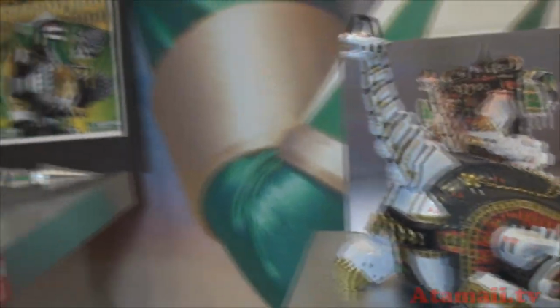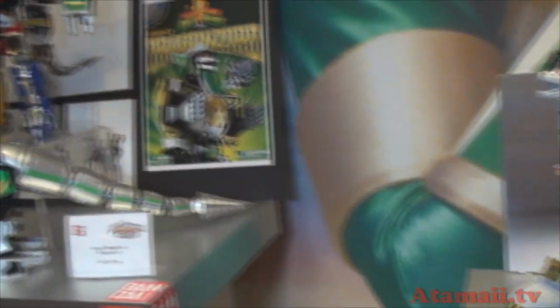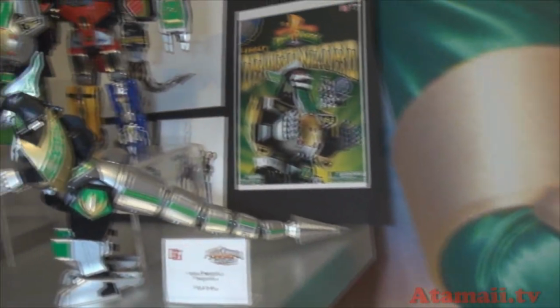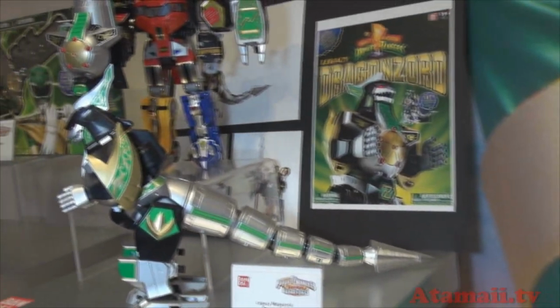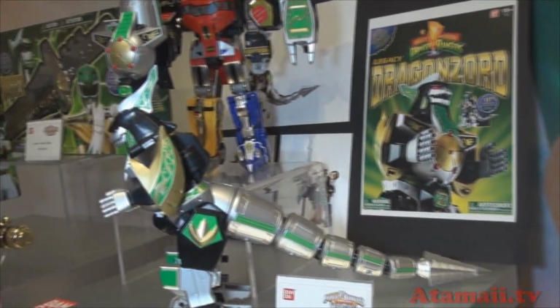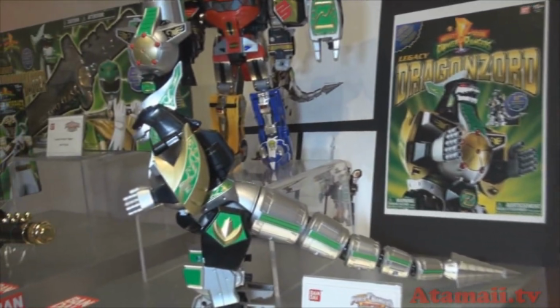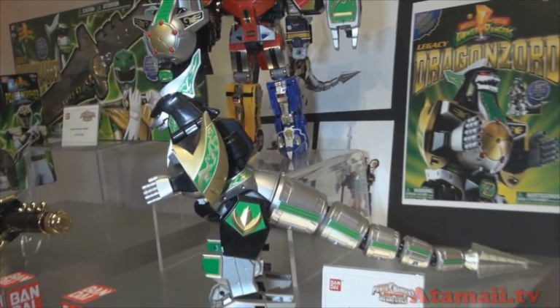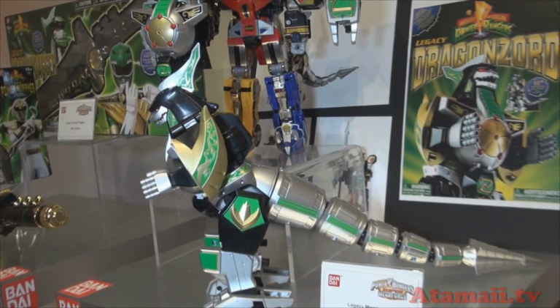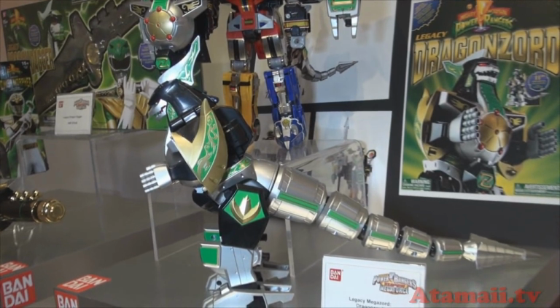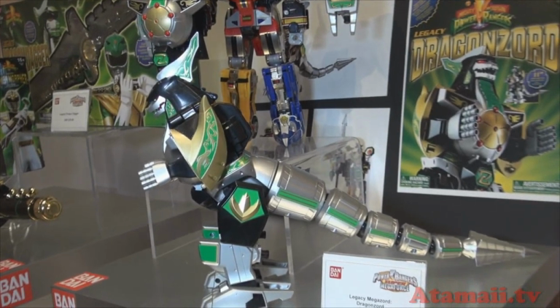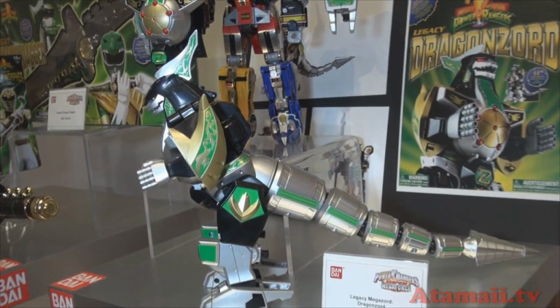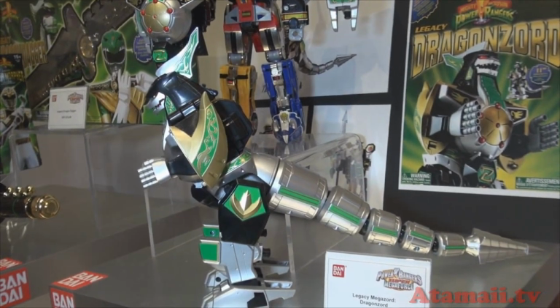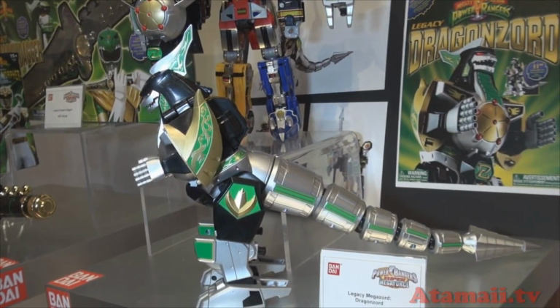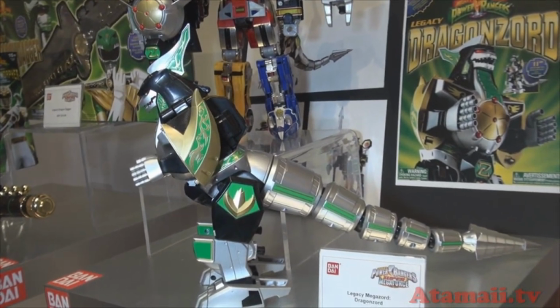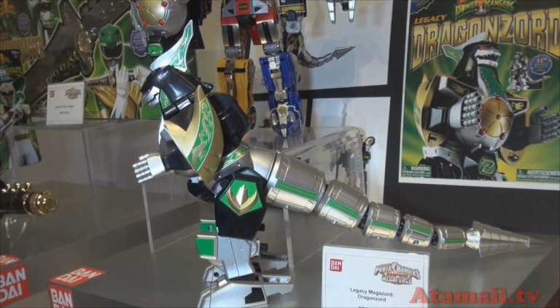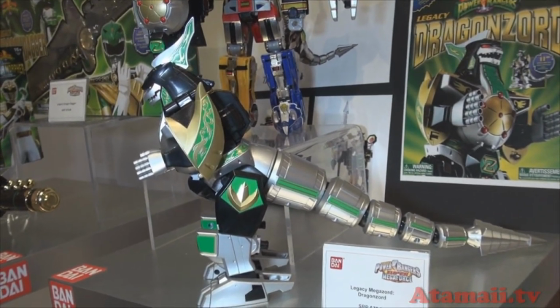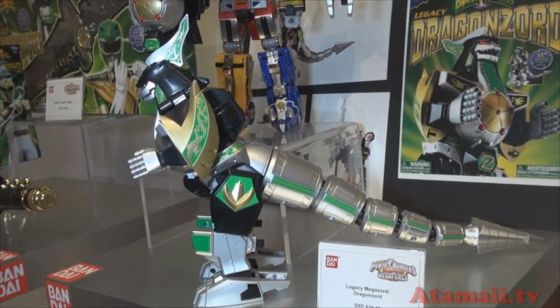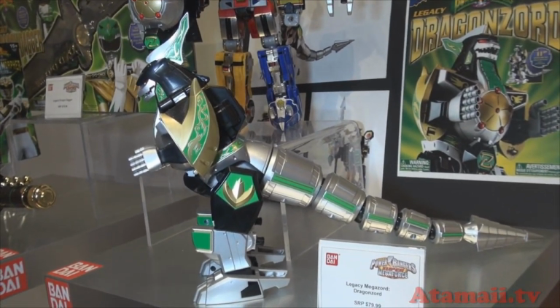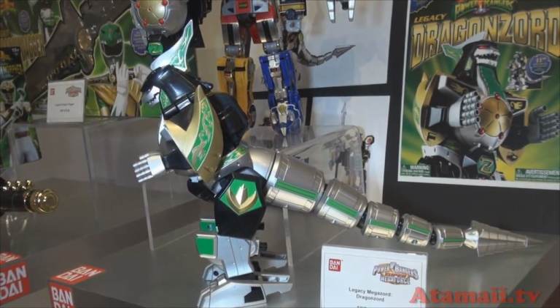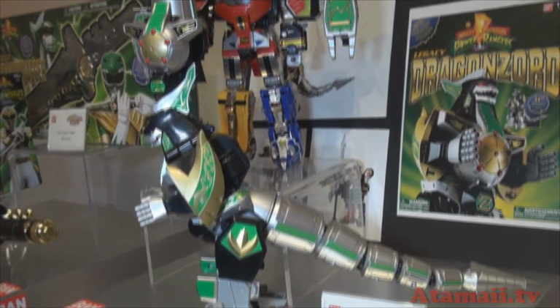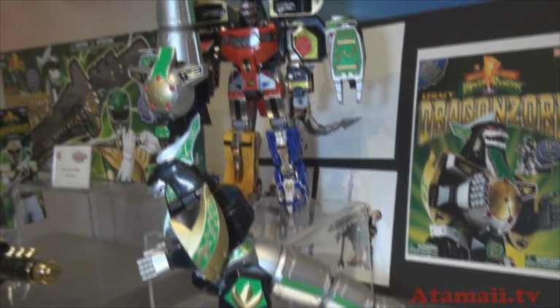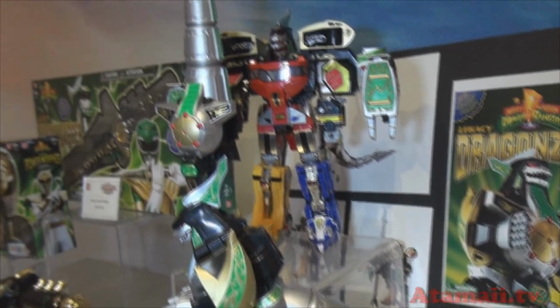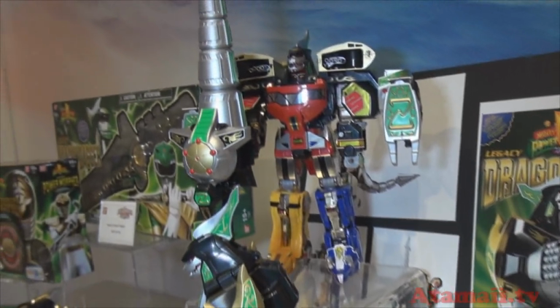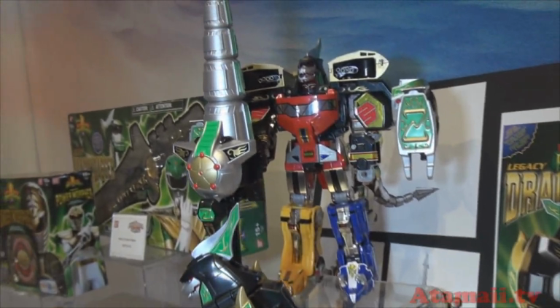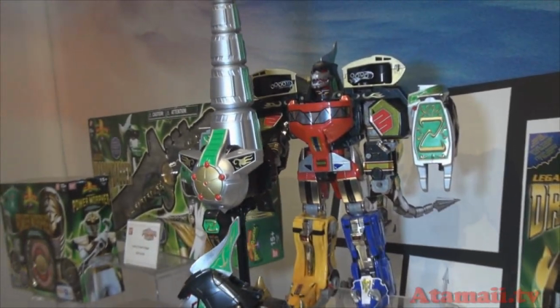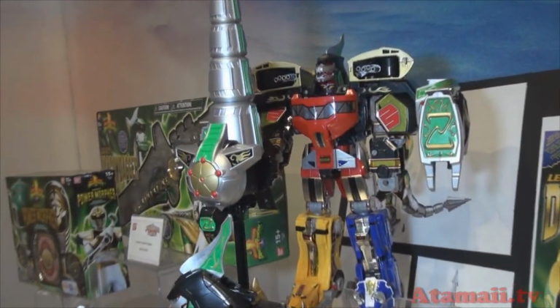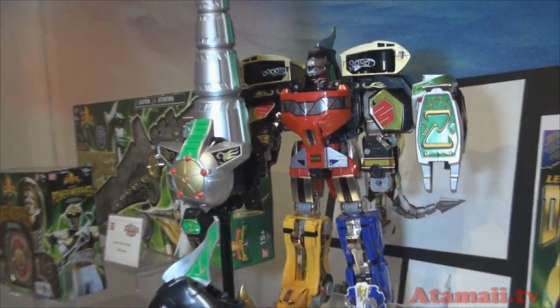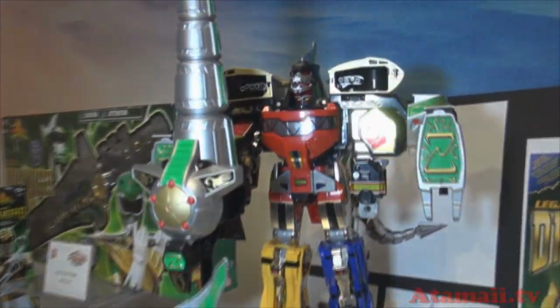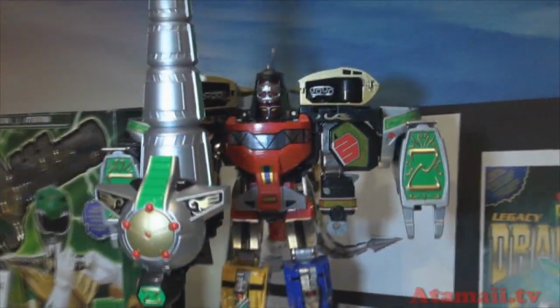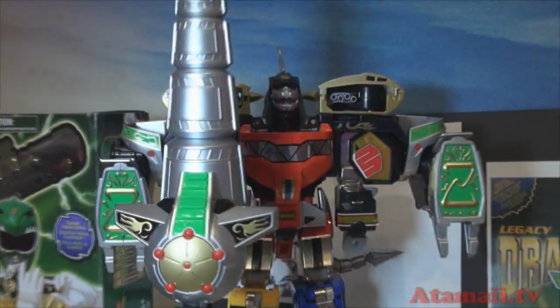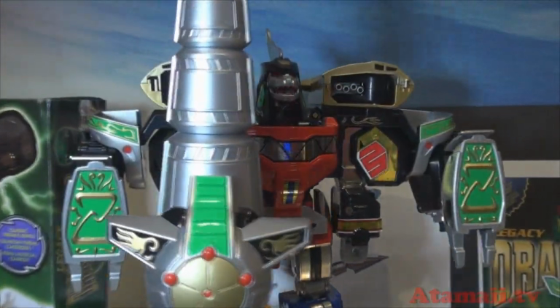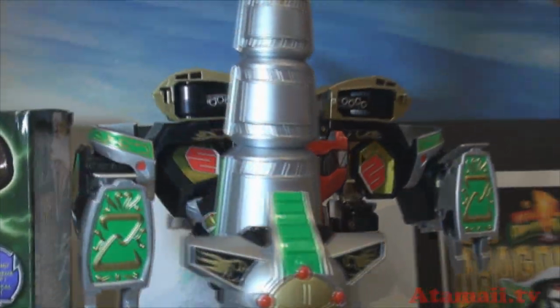This is another Megazord — this is Dragonzord. It's the dragon version of the Megazord, and as you can see, it has a bunch of different parts that you can attach and detach.